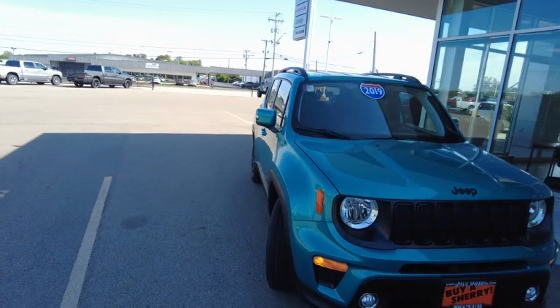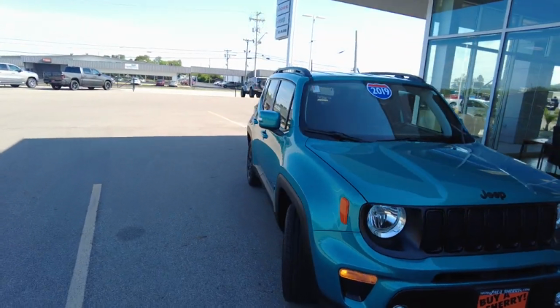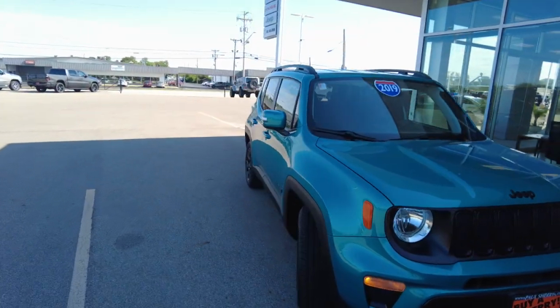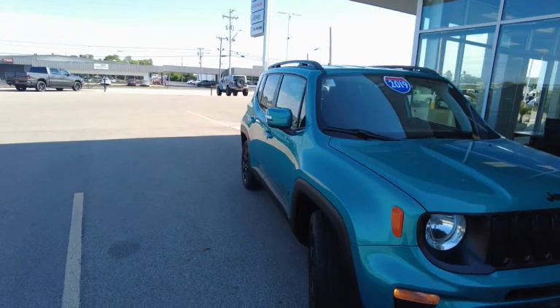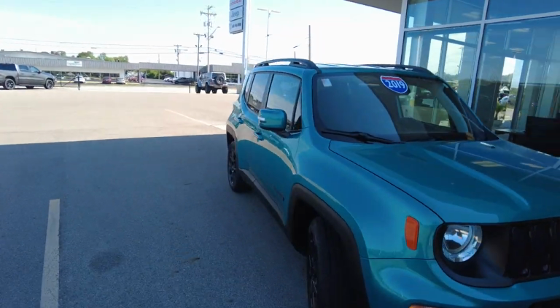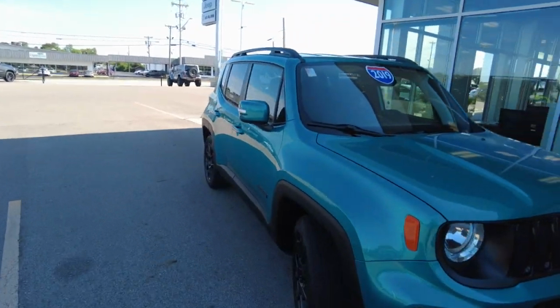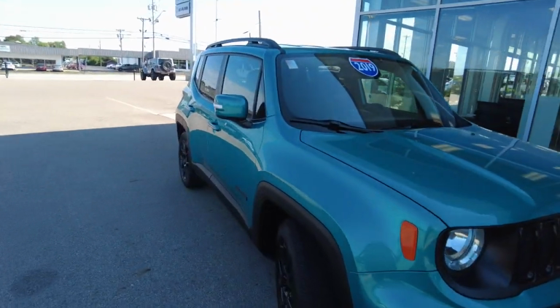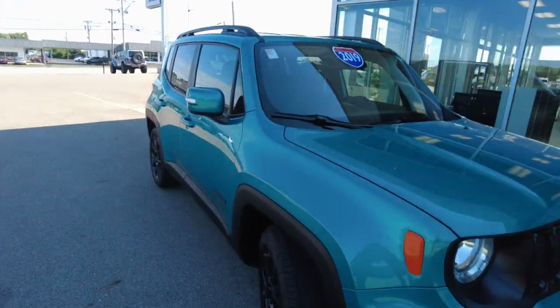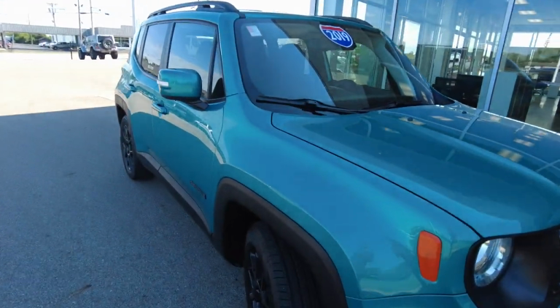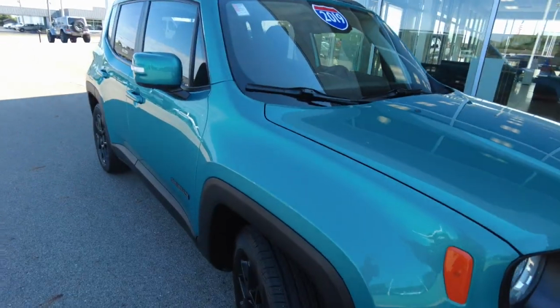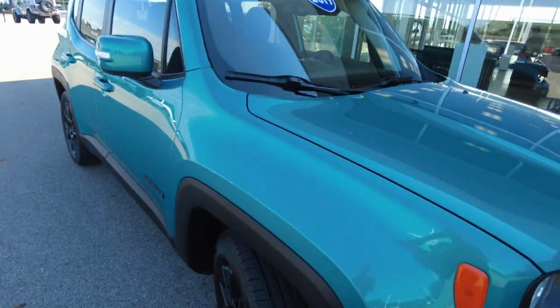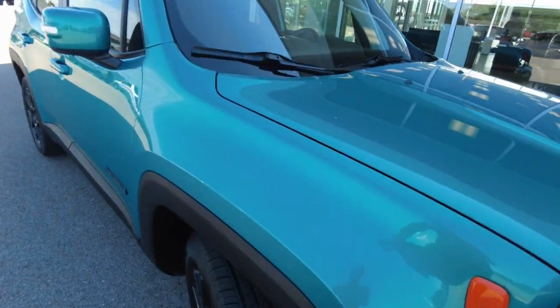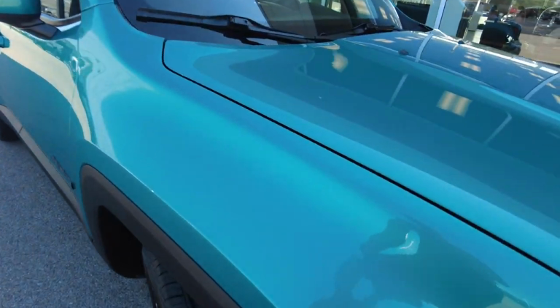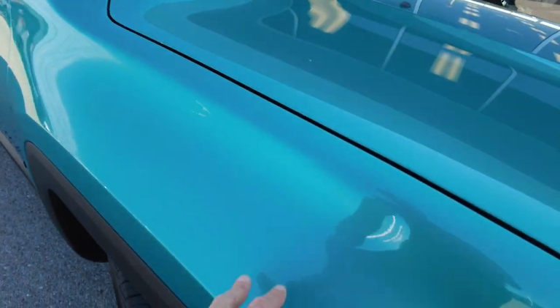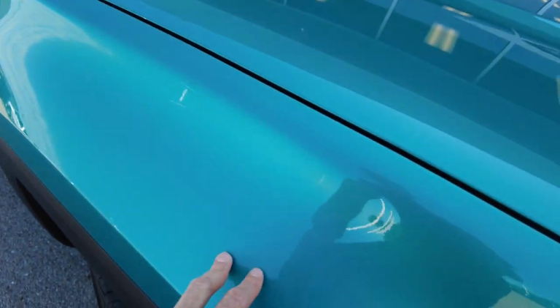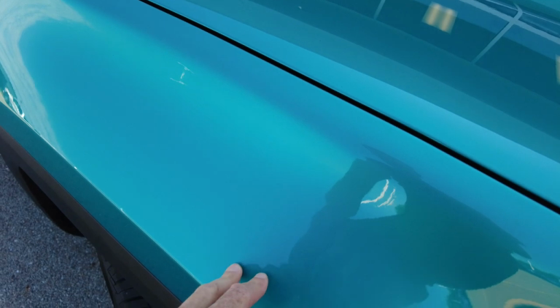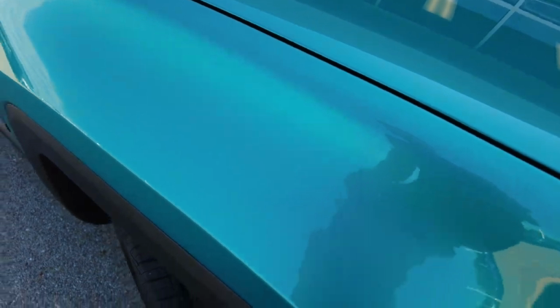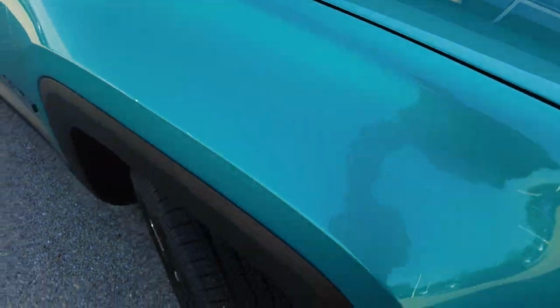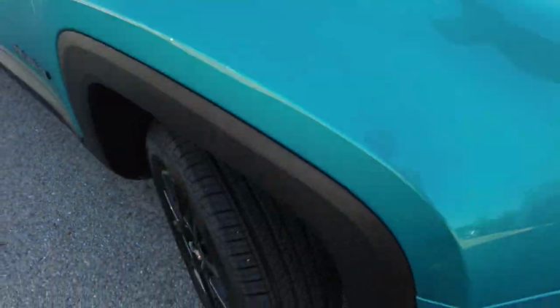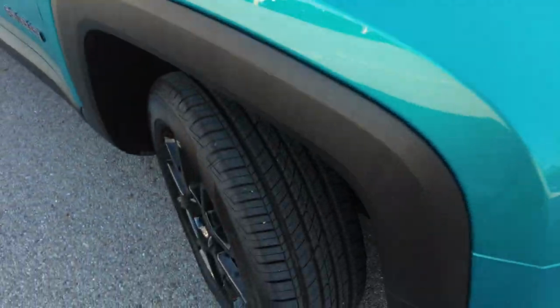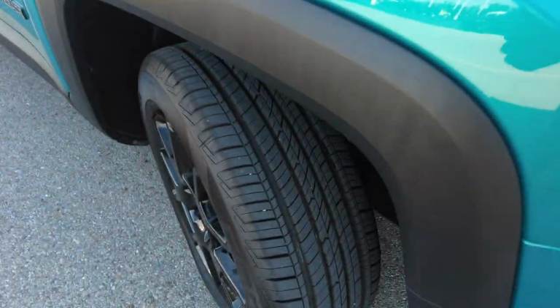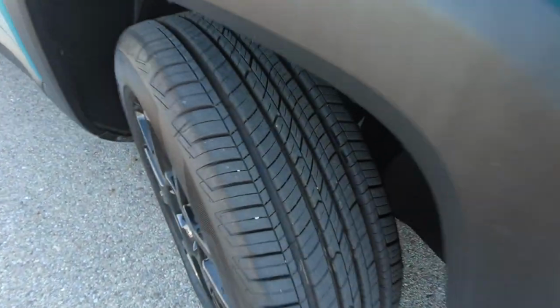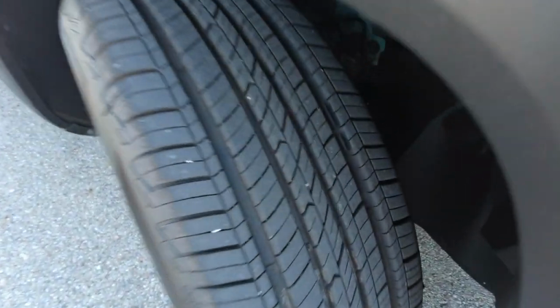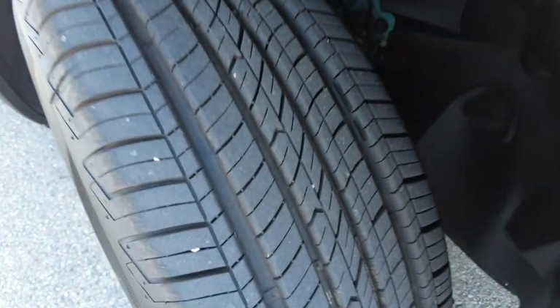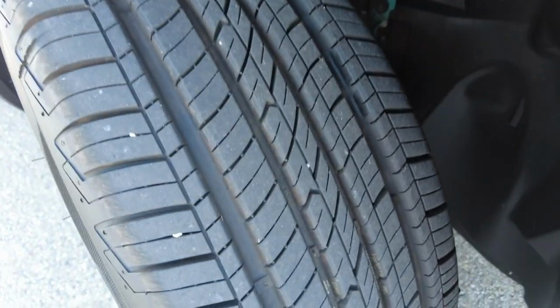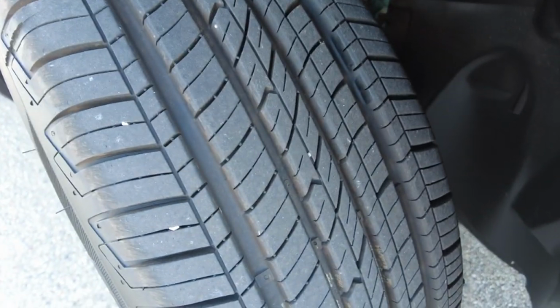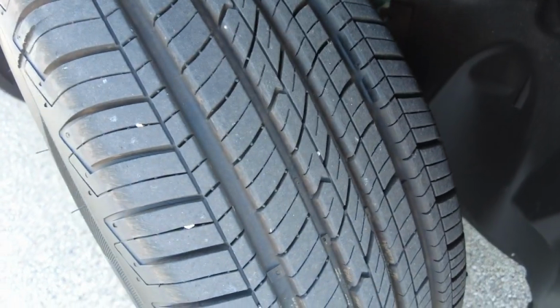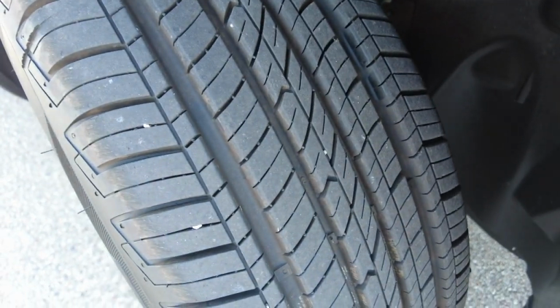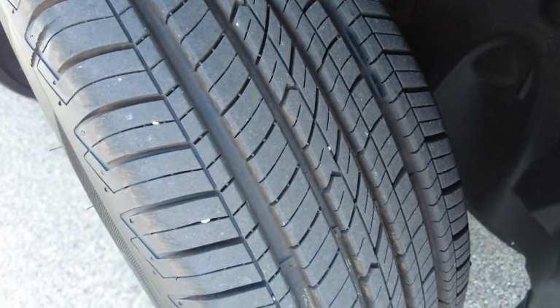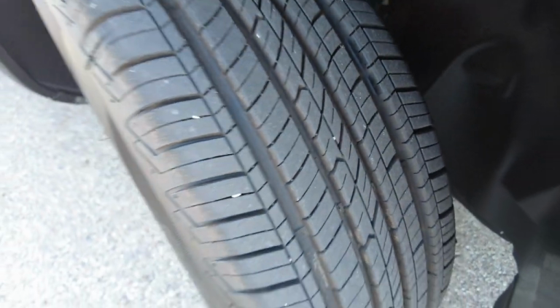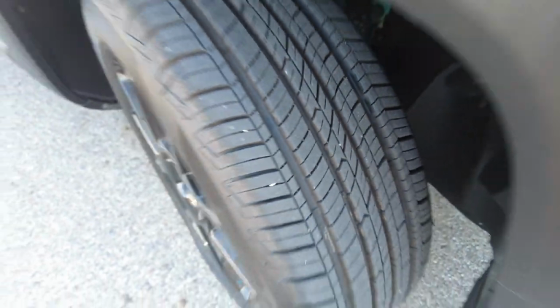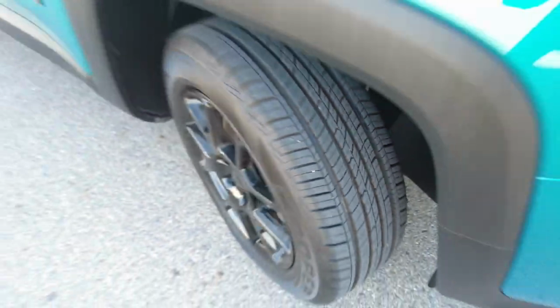The paint color is bikini metallic, so it really sparkles in the sun — it looks really good. And check out all that tread on the tire.